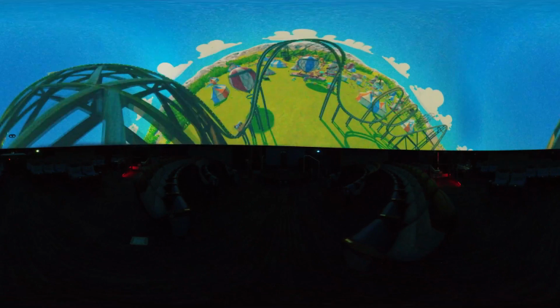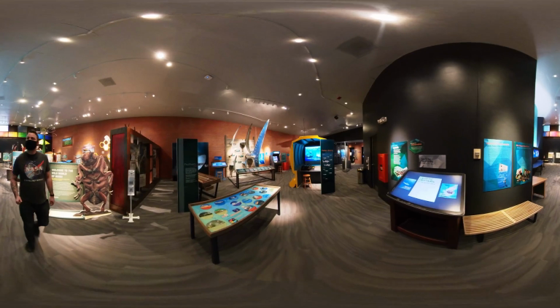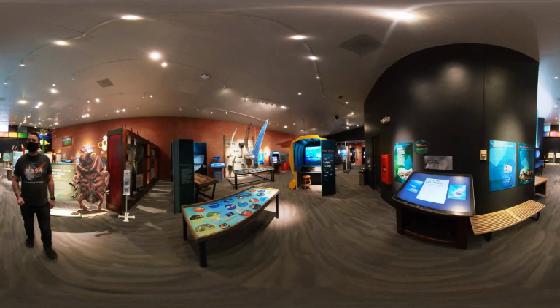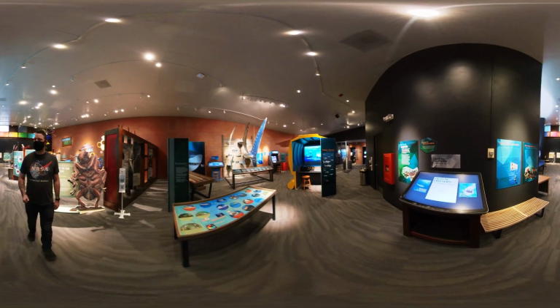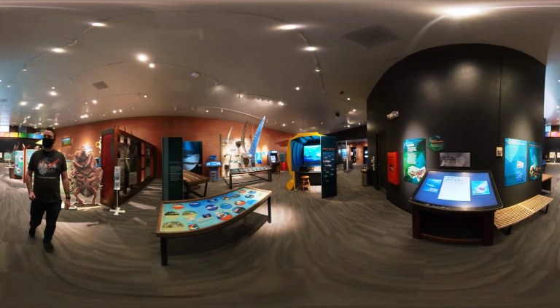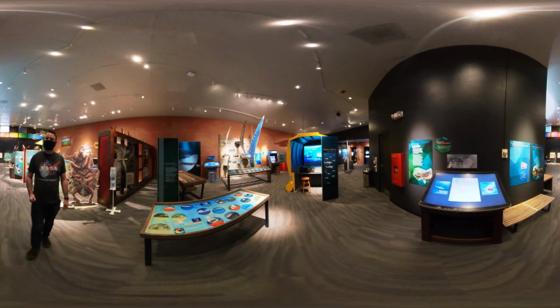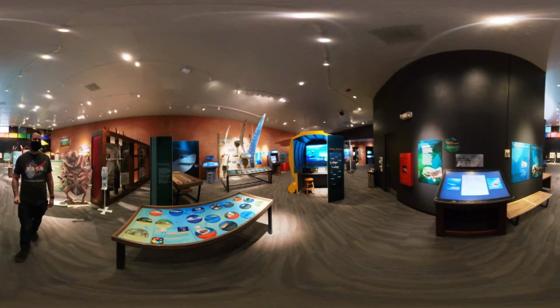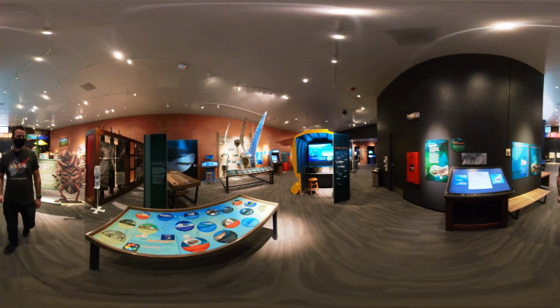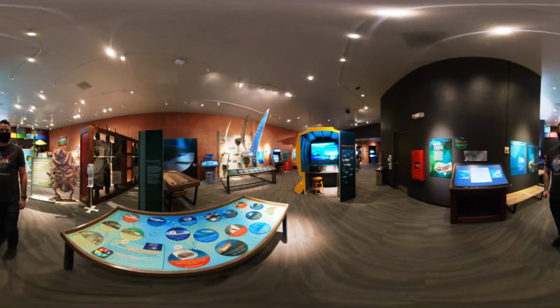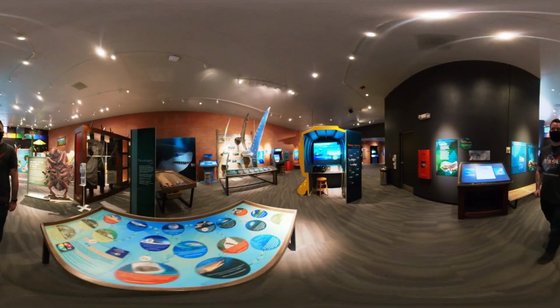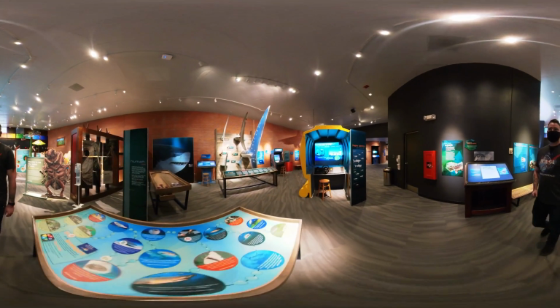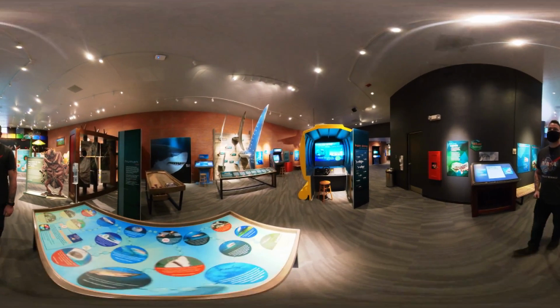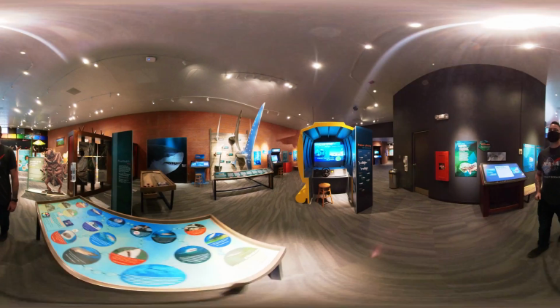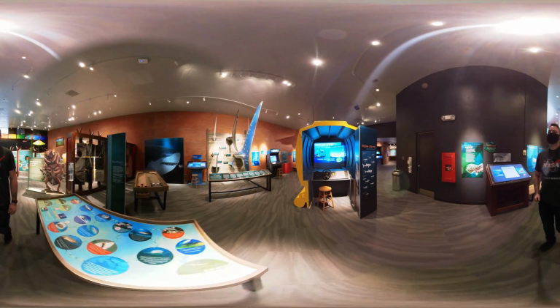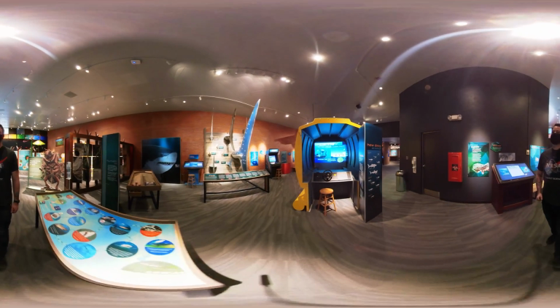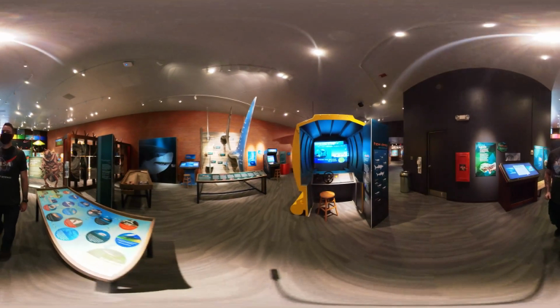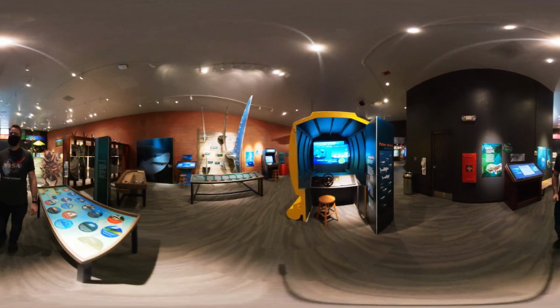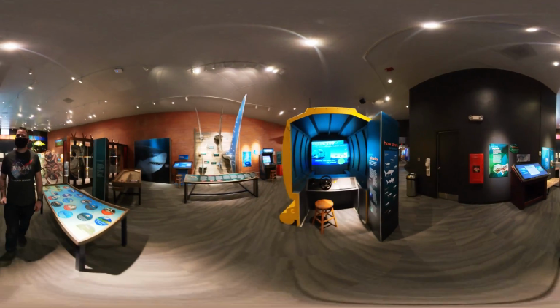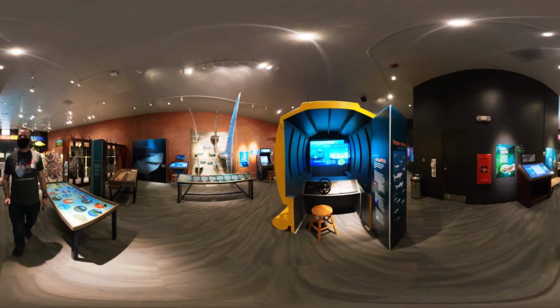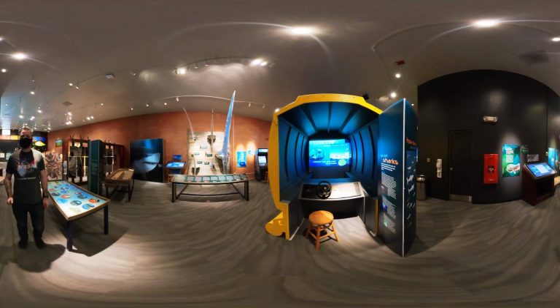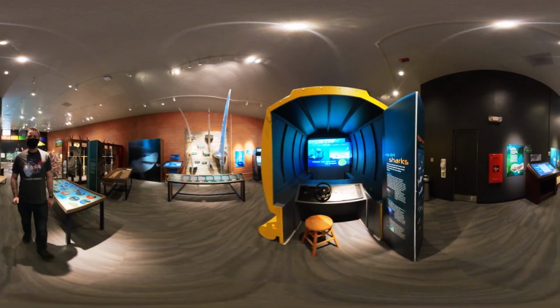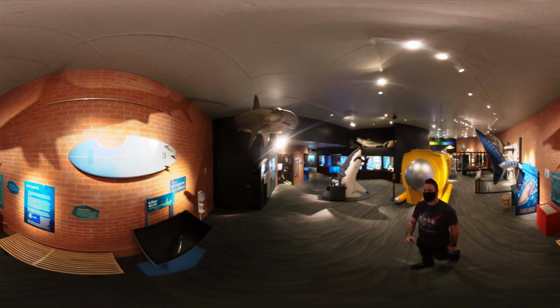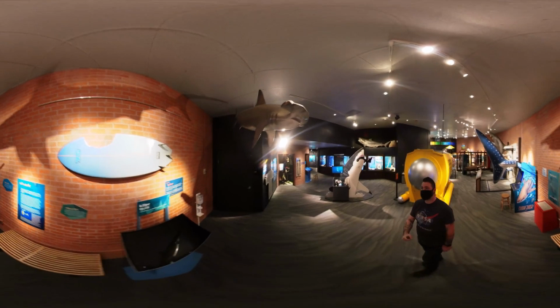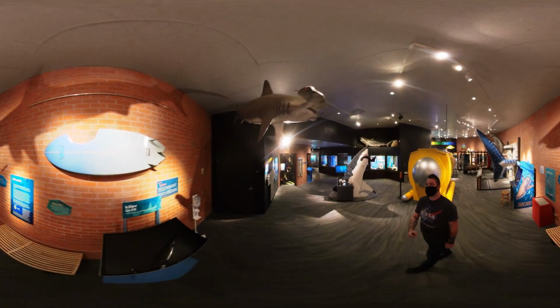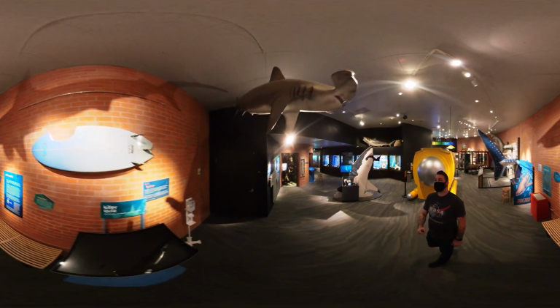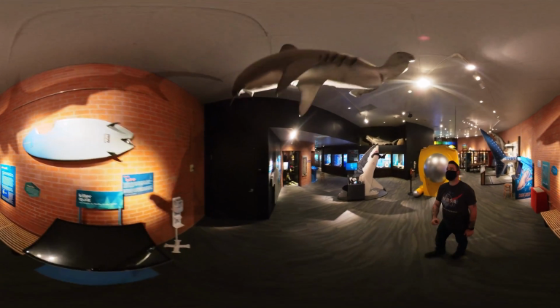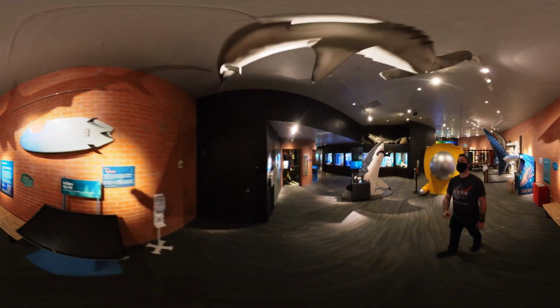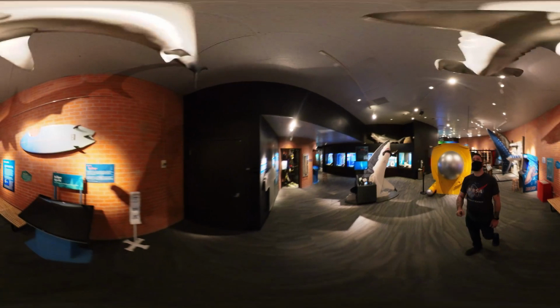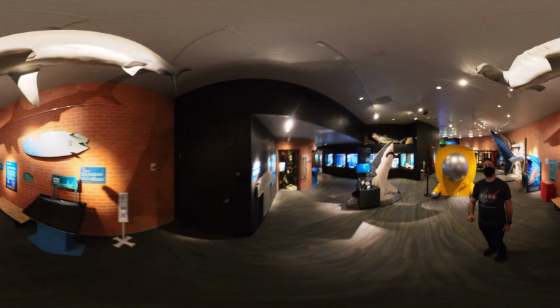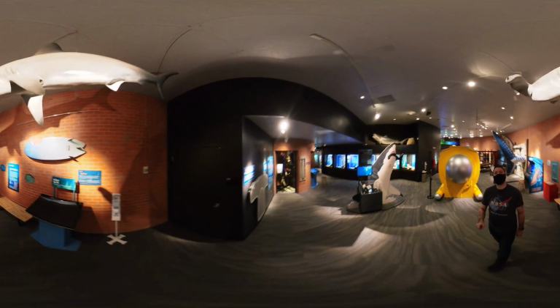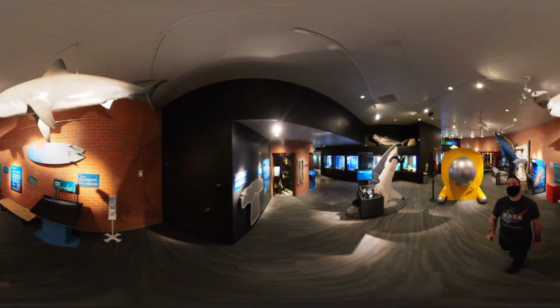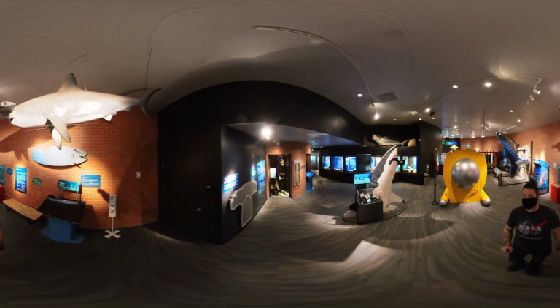Once you're ready to get hands-on, you can check out the many interactive exhibits they offer. You can visit Sharks: Magnificent and Misunderstood, where you can learn more about not only the sharks but the scientists that study them.